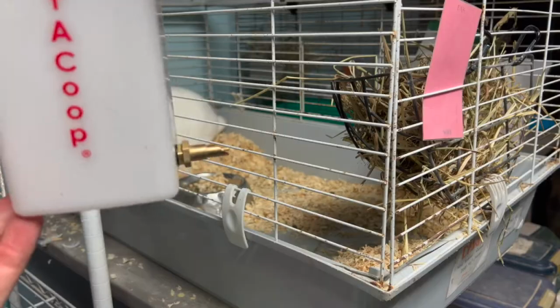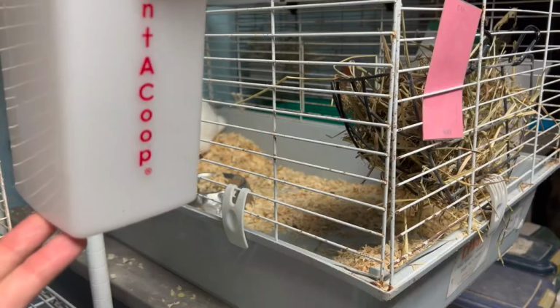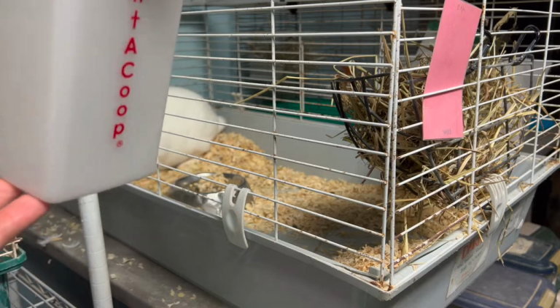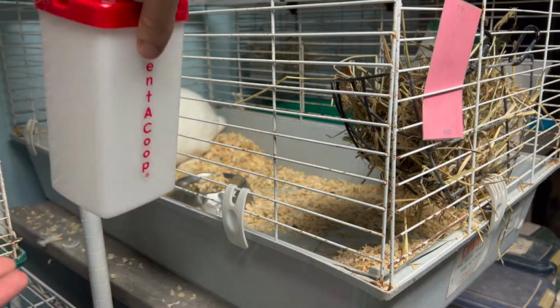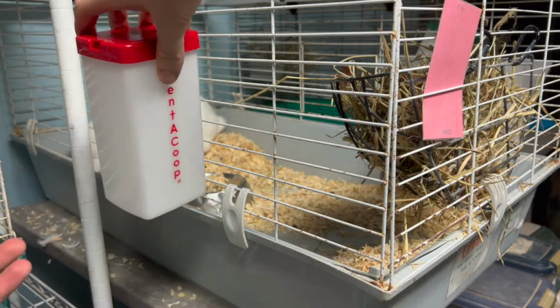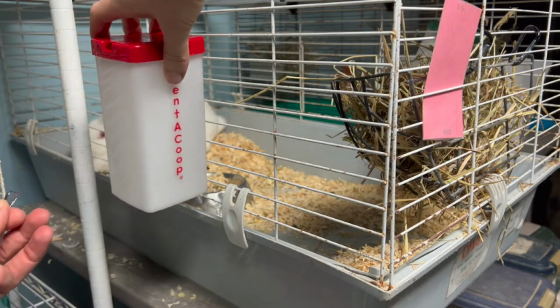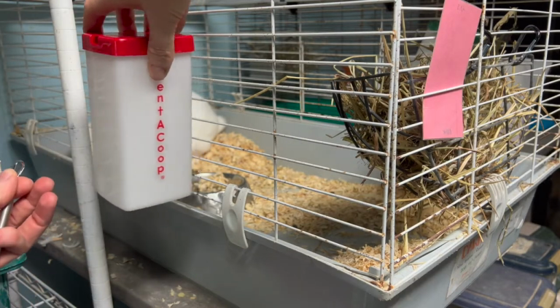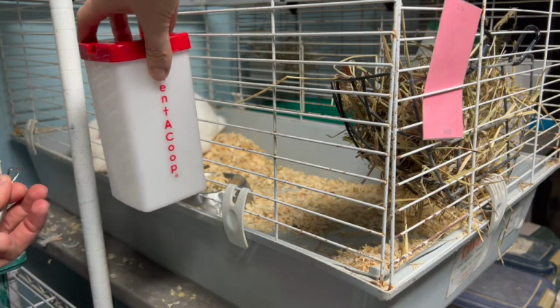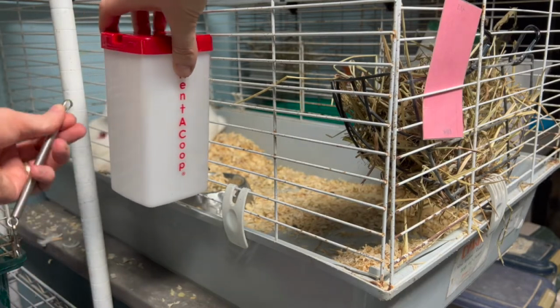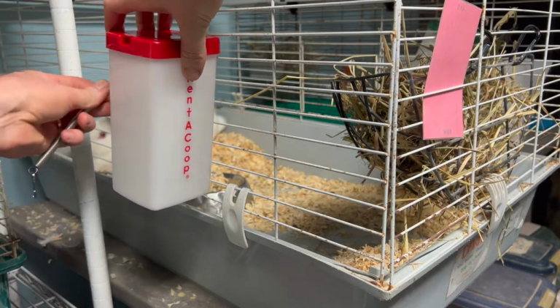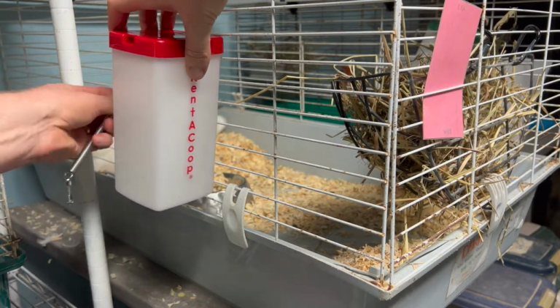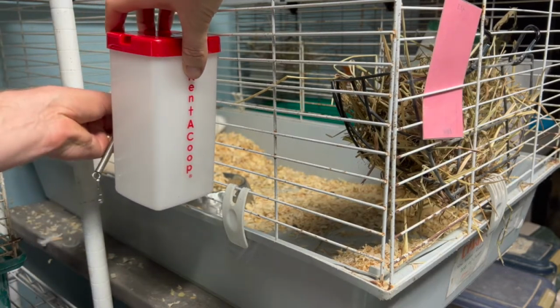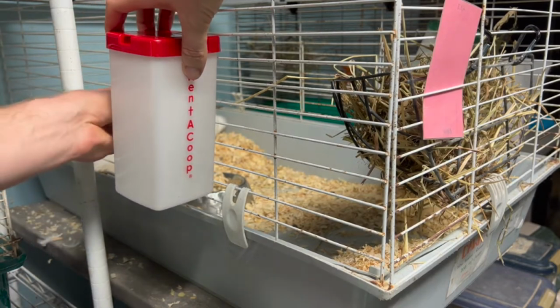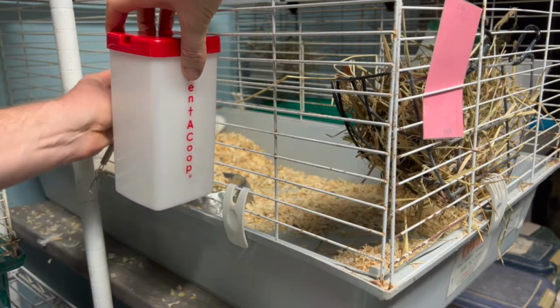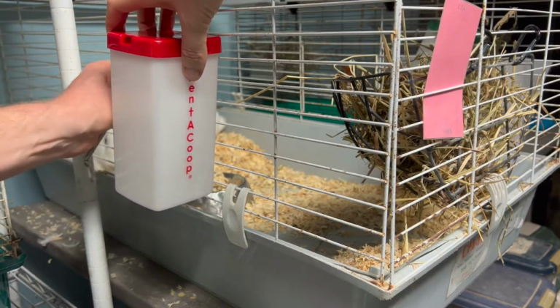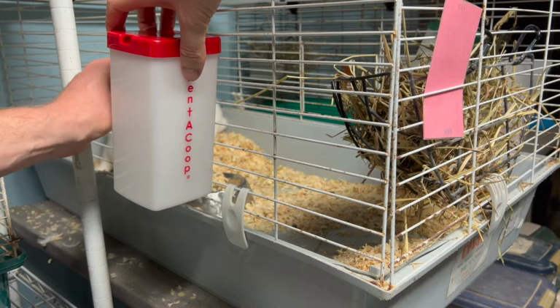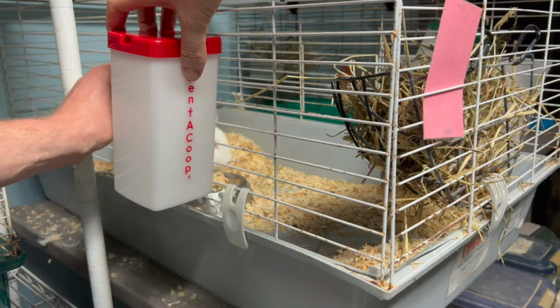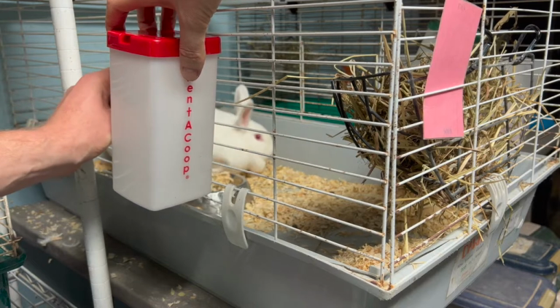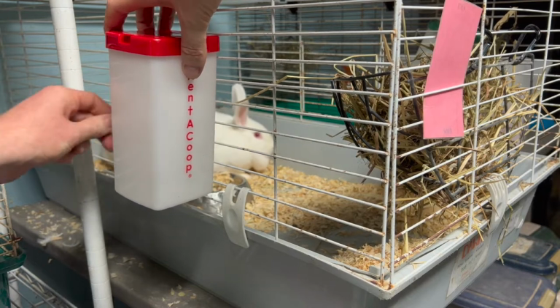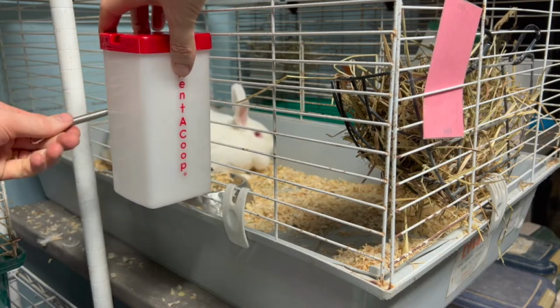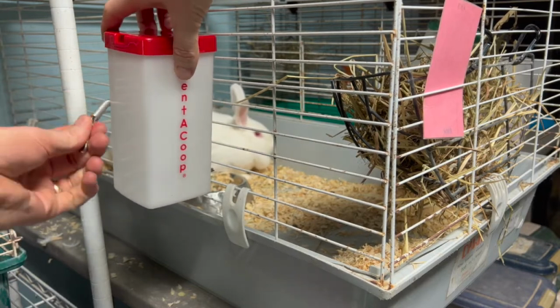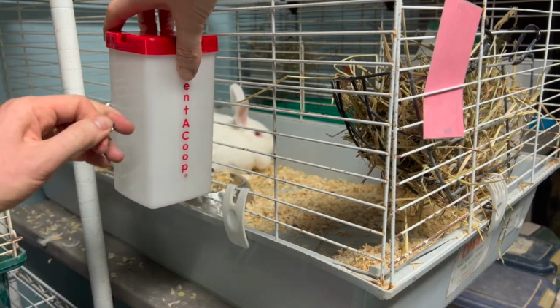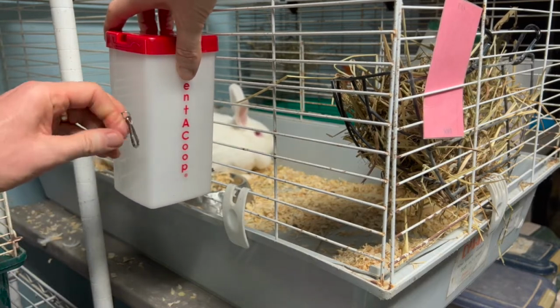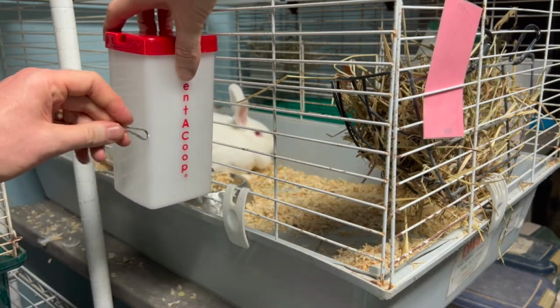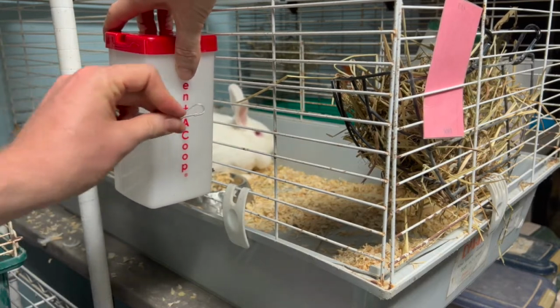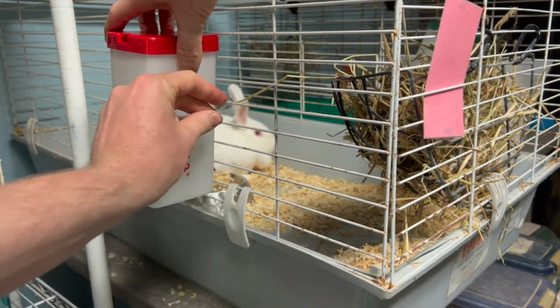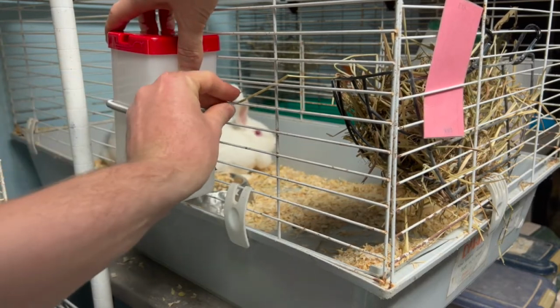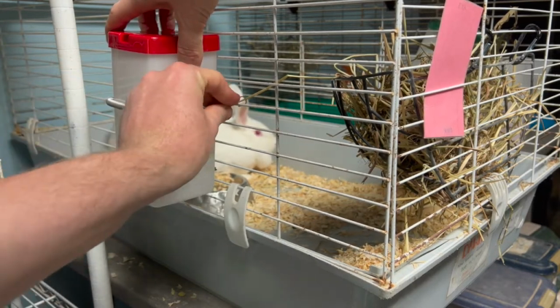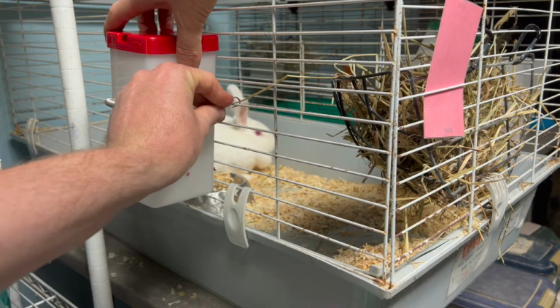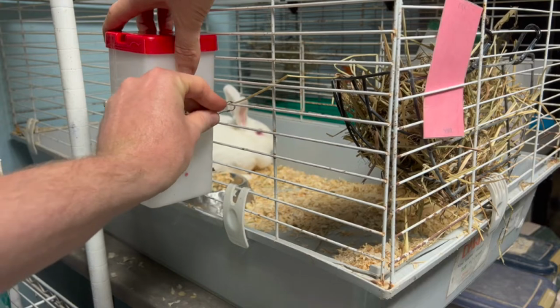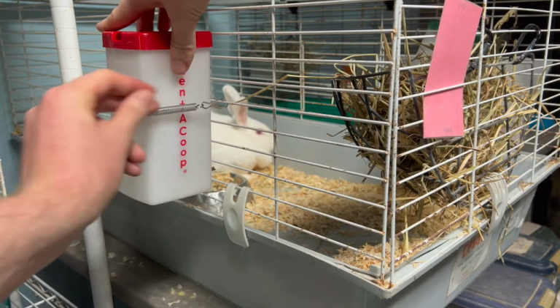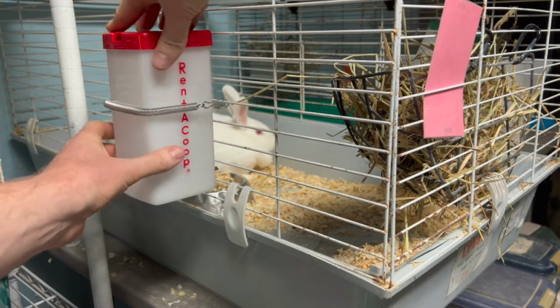You can then take the spring clip, prepare it, and hook it on one side. Put the brass nipple through the cage, and then take the clip and put it on the other side.